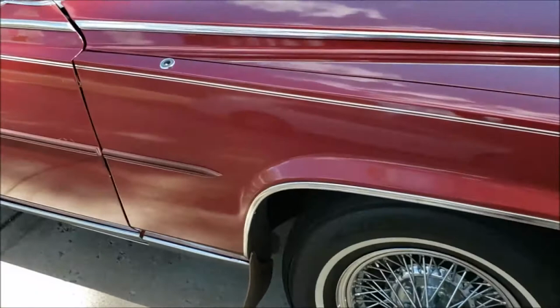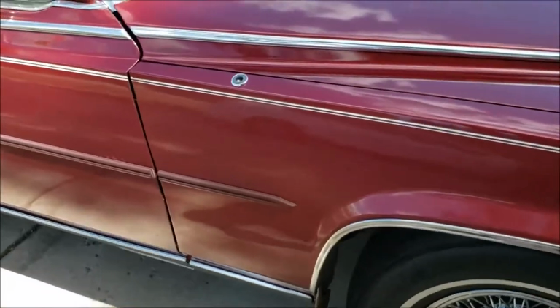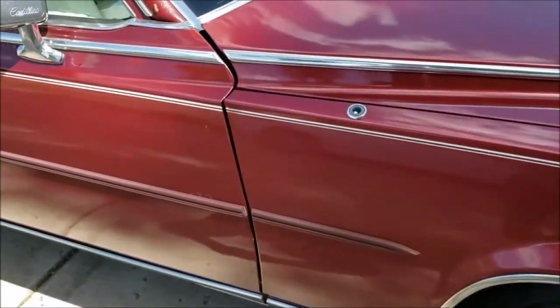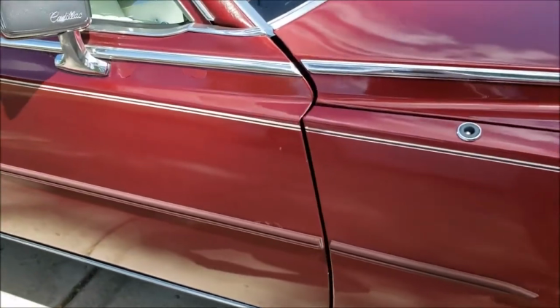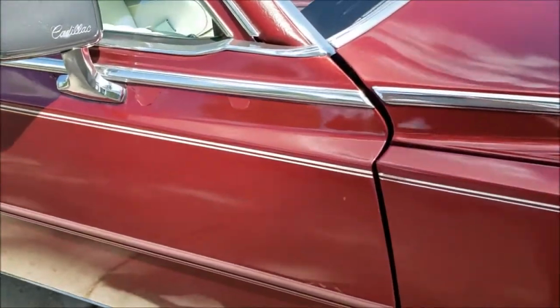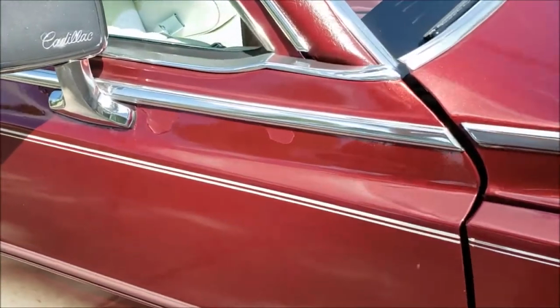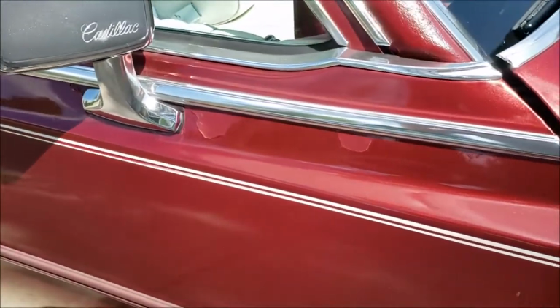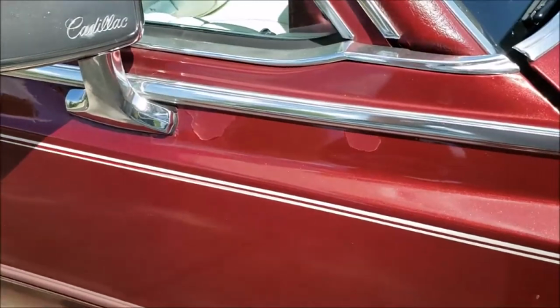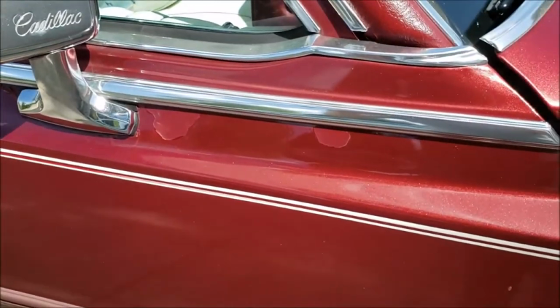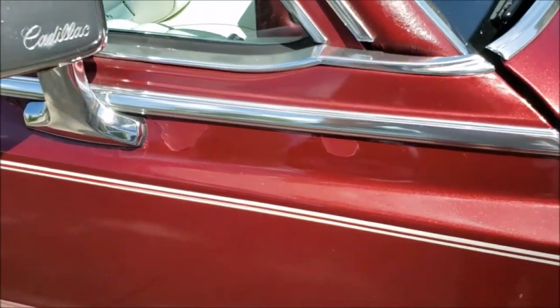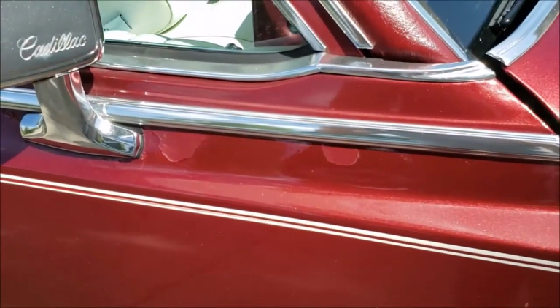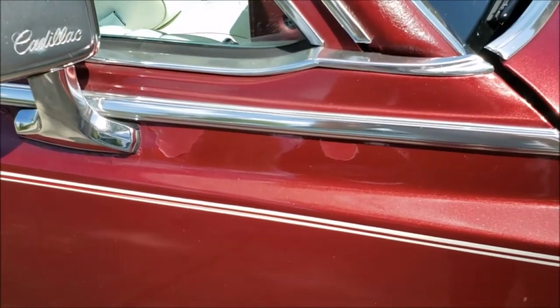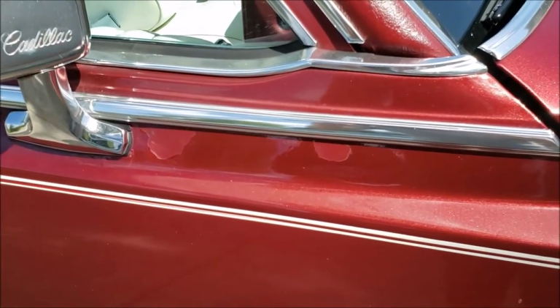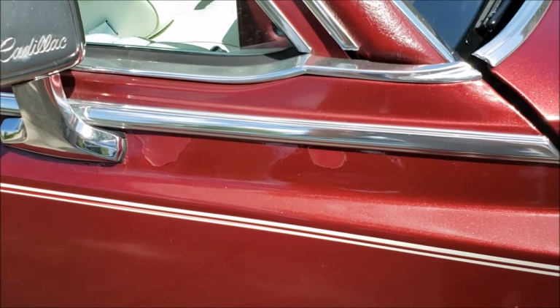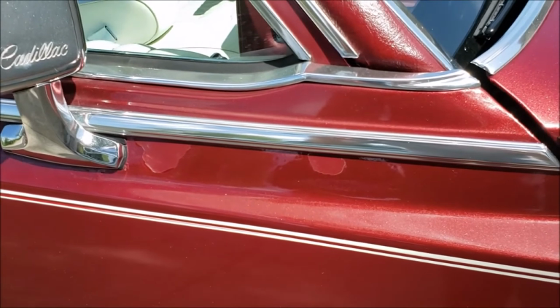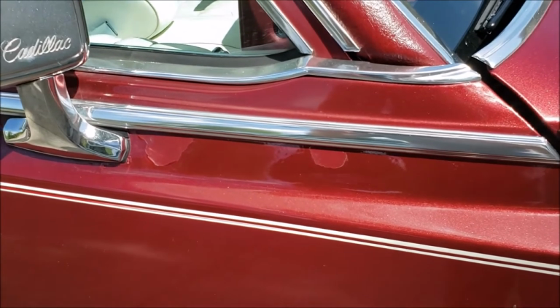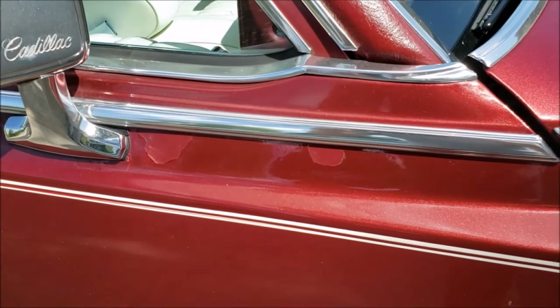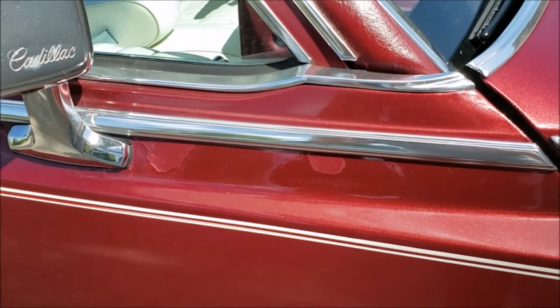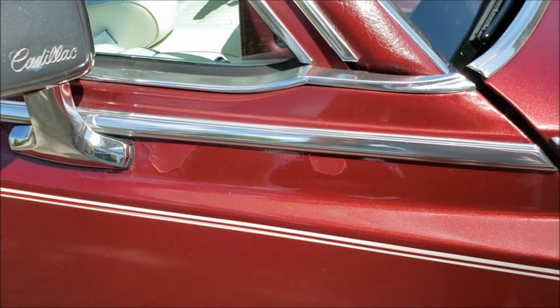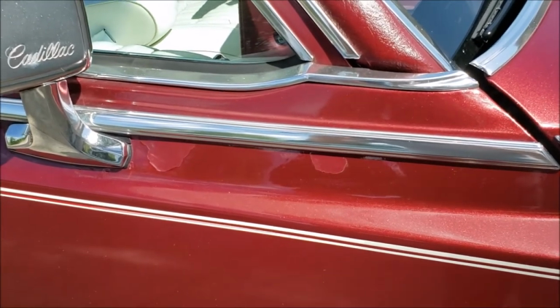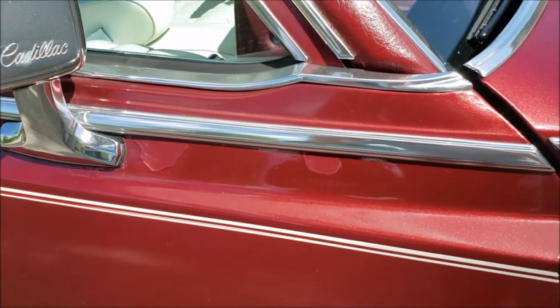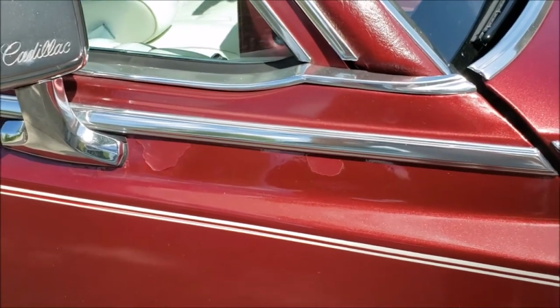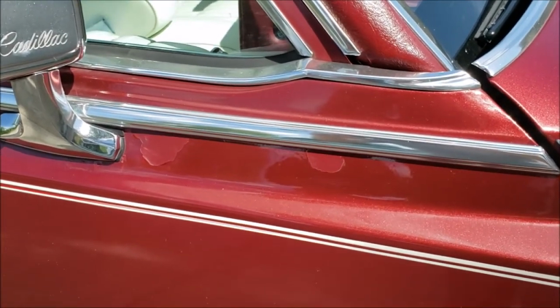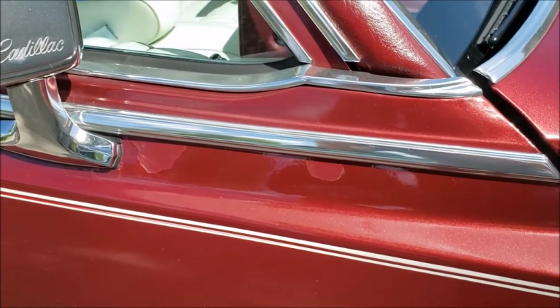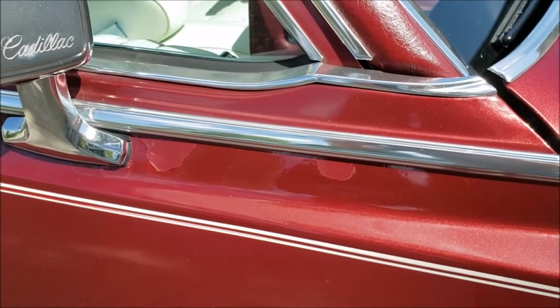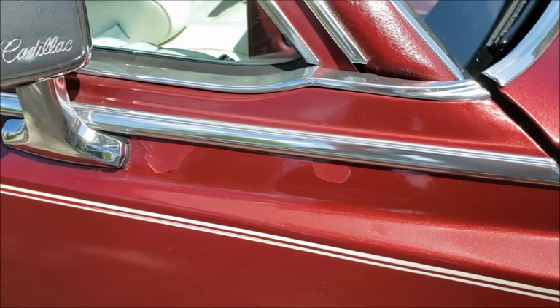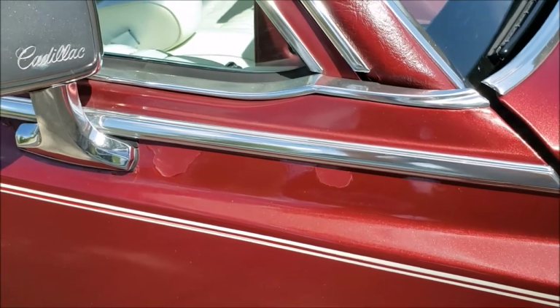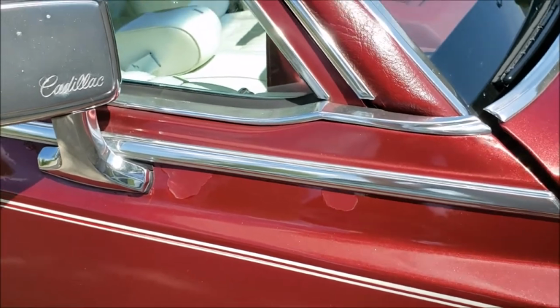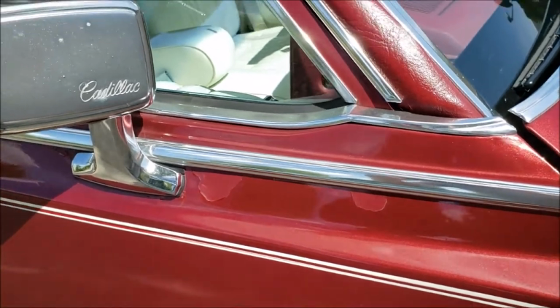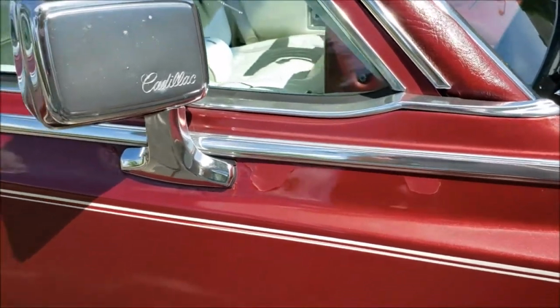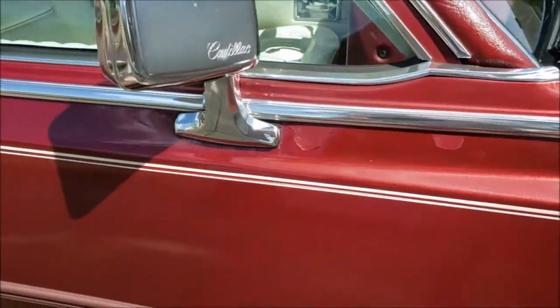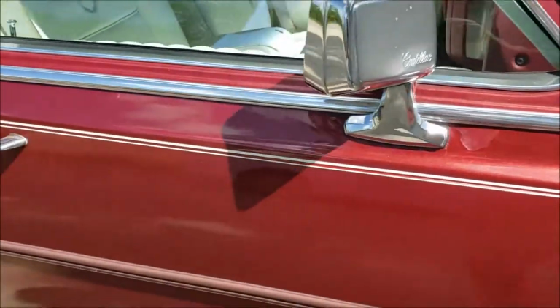One of the first things we've got is some delamination of clear coat. This car's had a couple of little spots repainted and clear was not original to this car. This car was originally lacquer, so that clear's popped, so we're gonna get that fixed.